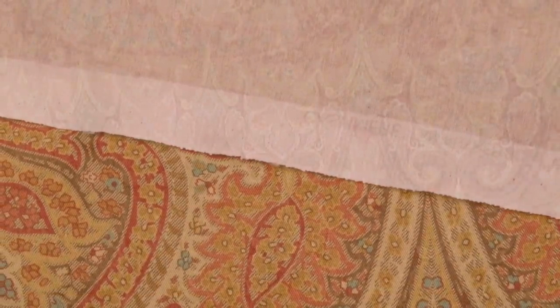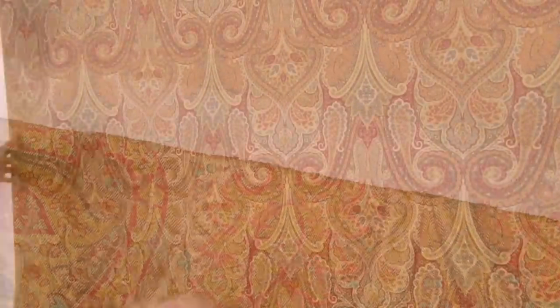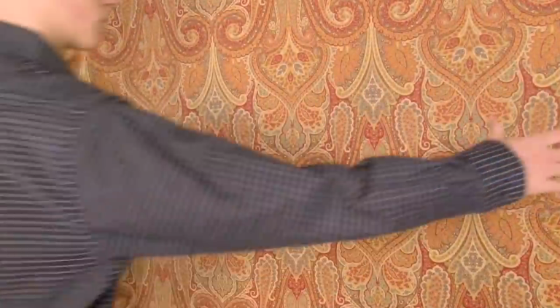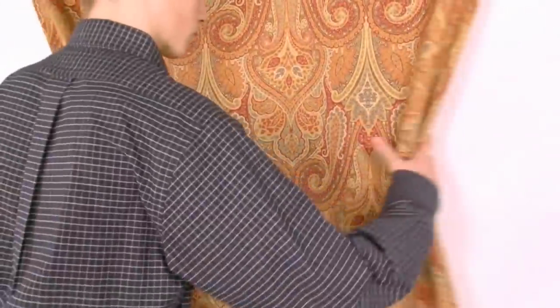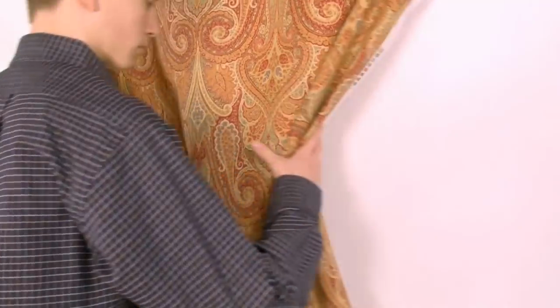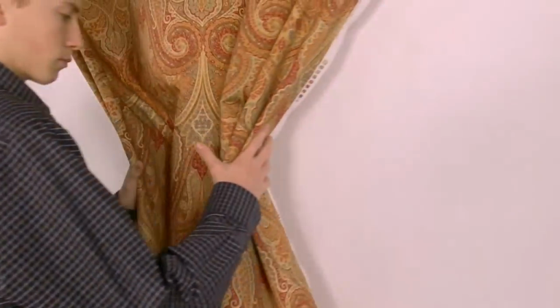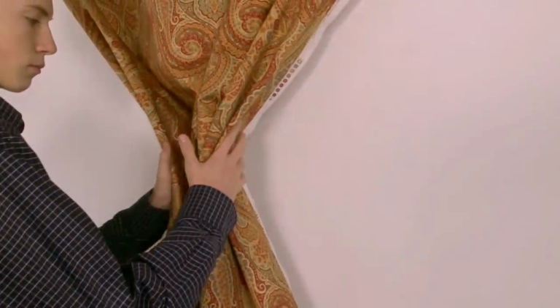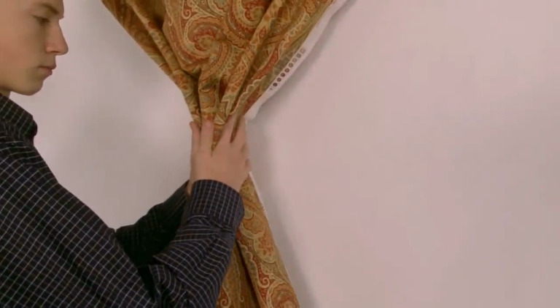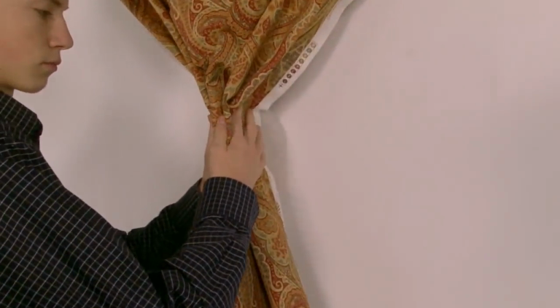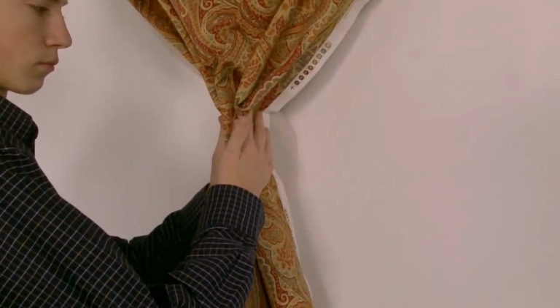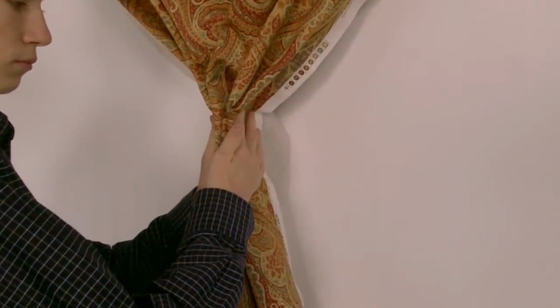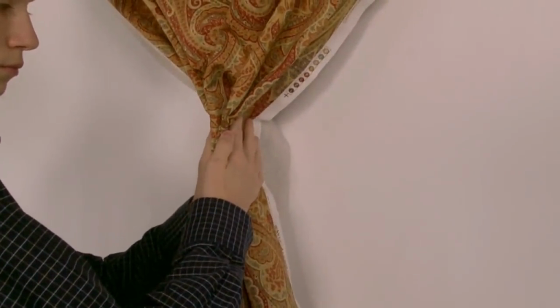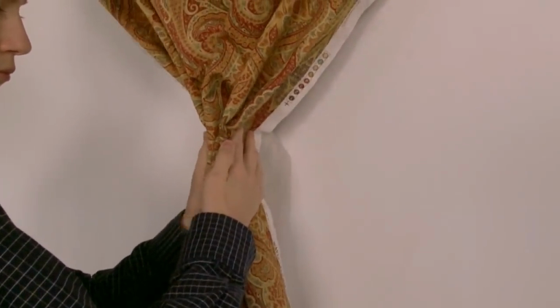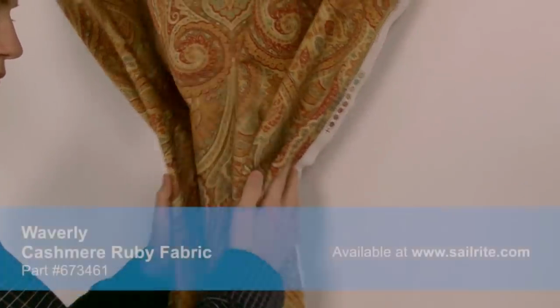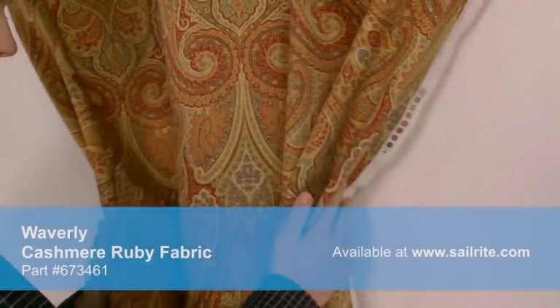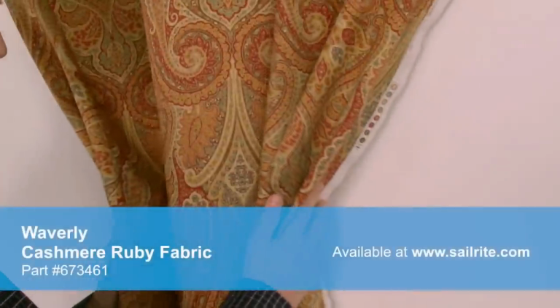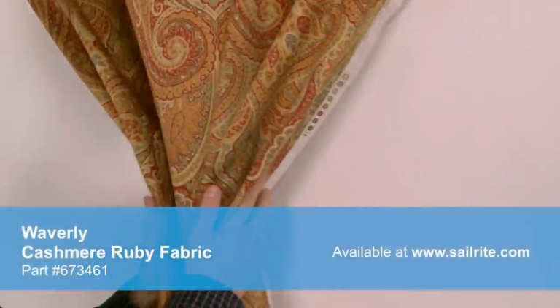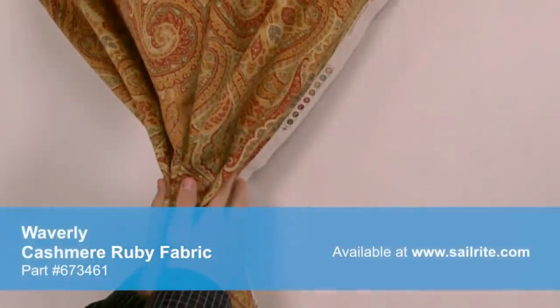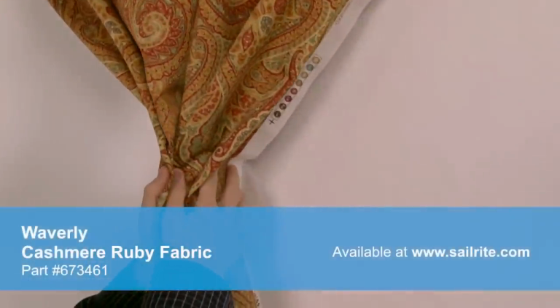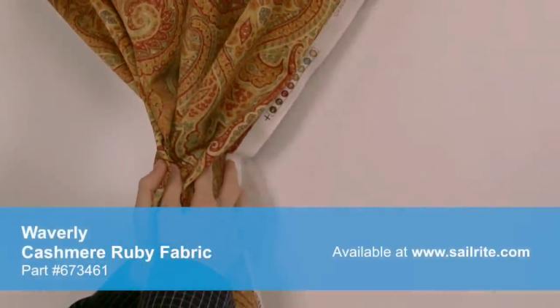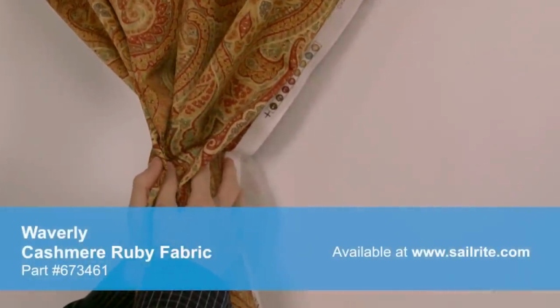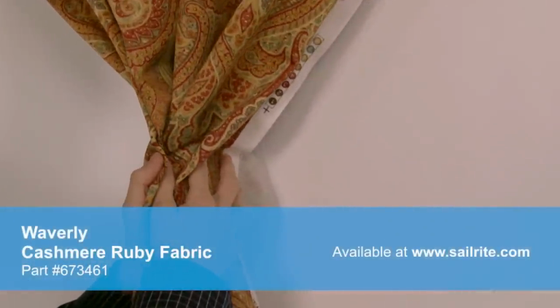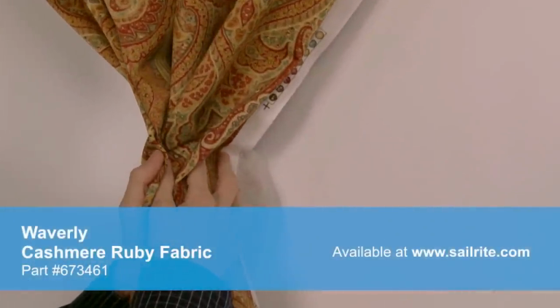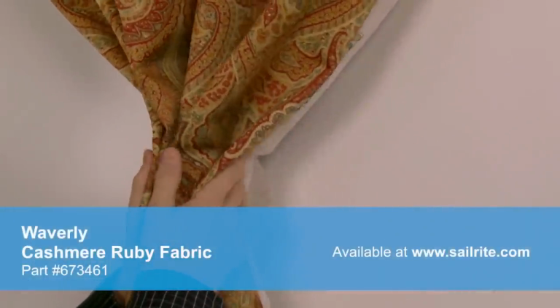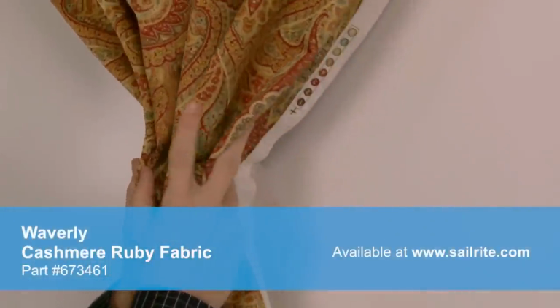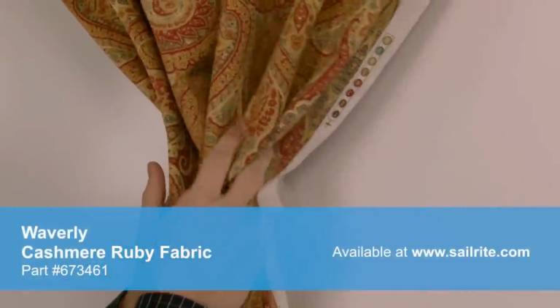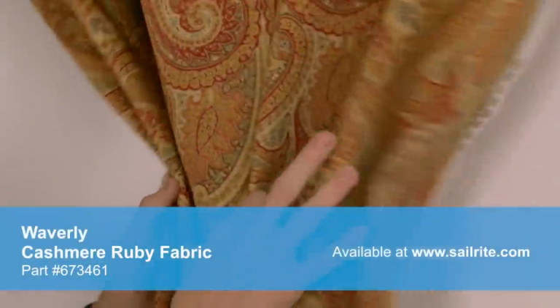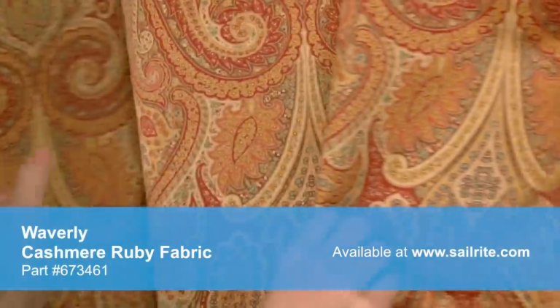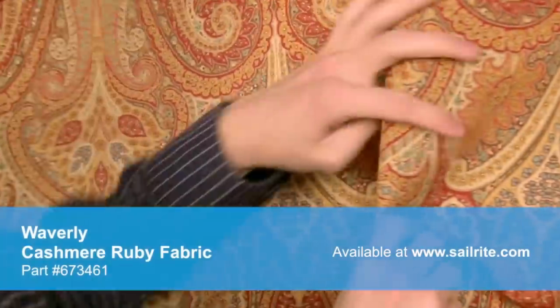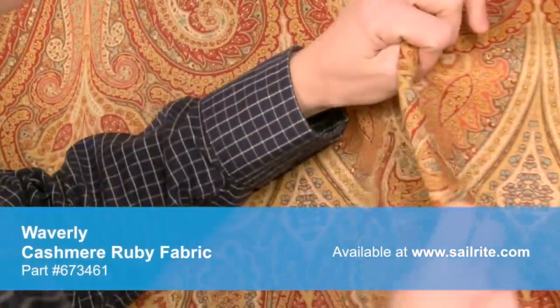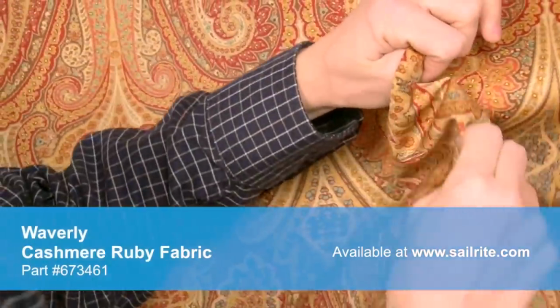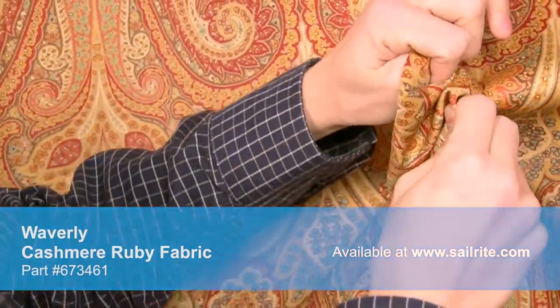Waverly fabrics are made from materials that stand up to abrasion and tension to bring durable, lasting beauty to your home. There is a right and wrong side to this fabric, meaning only one side is meant to be exposed.